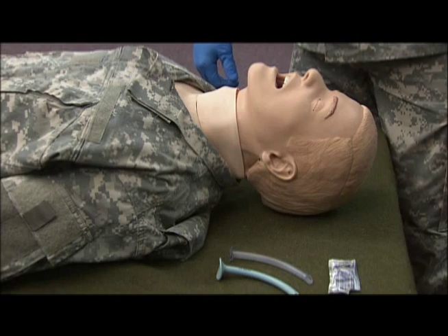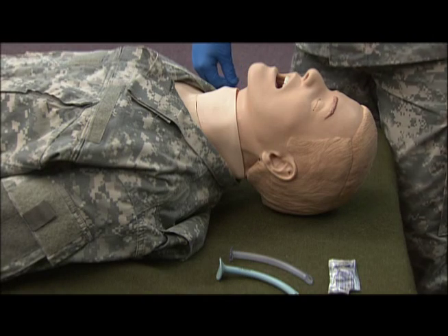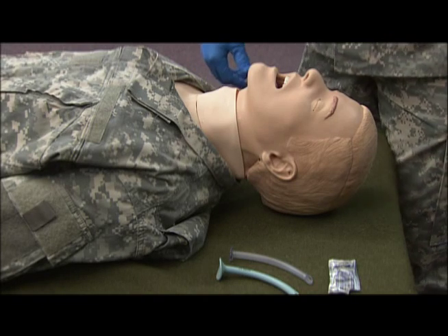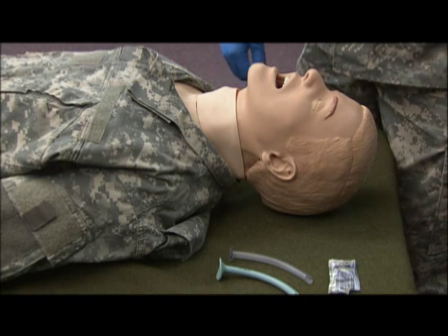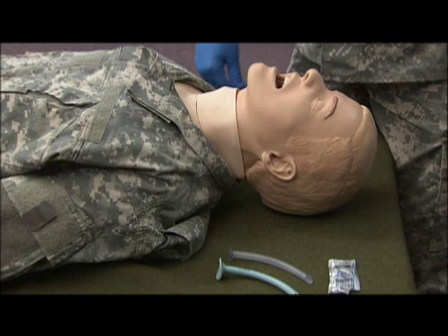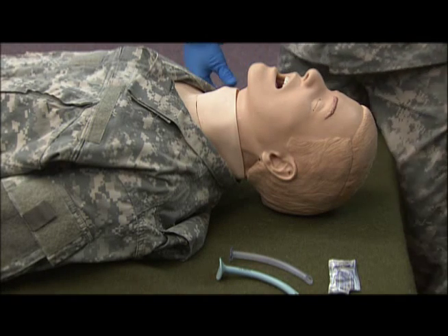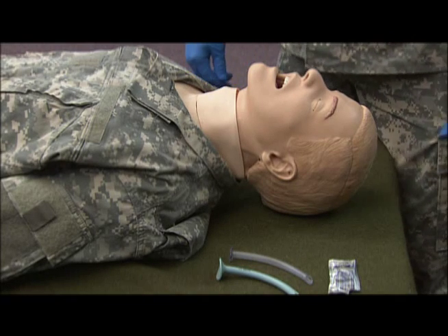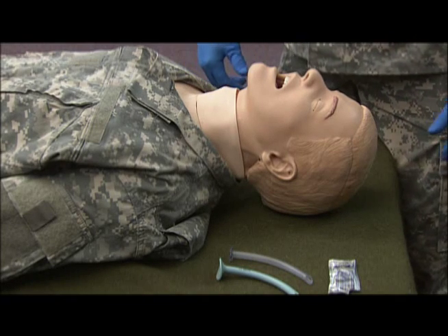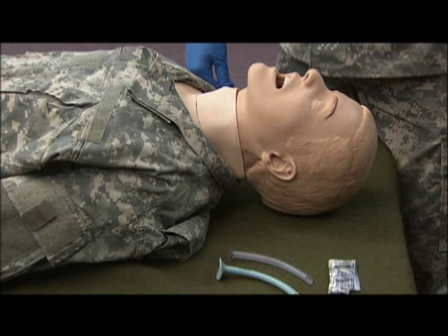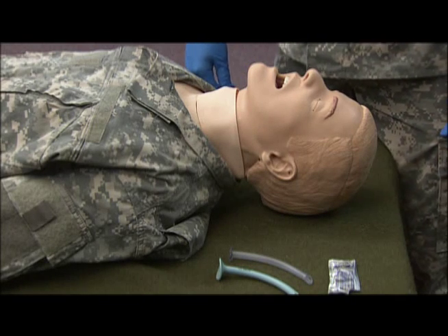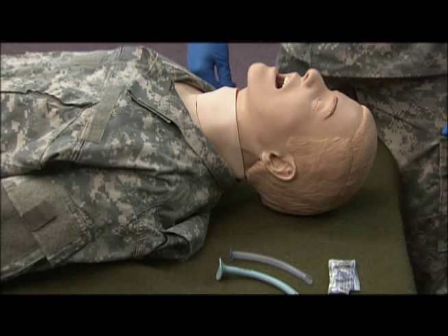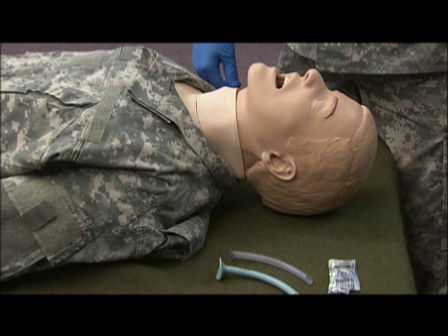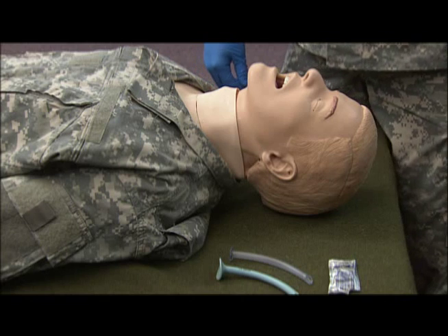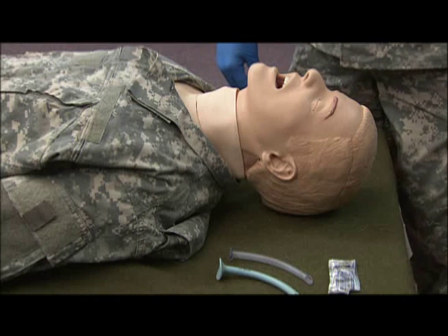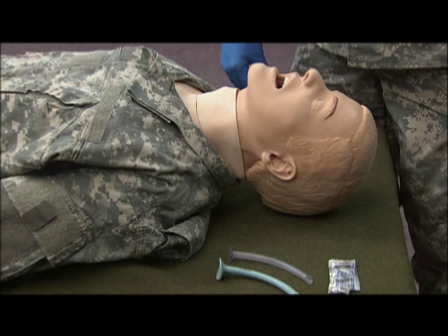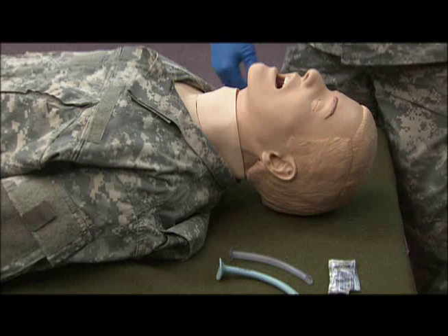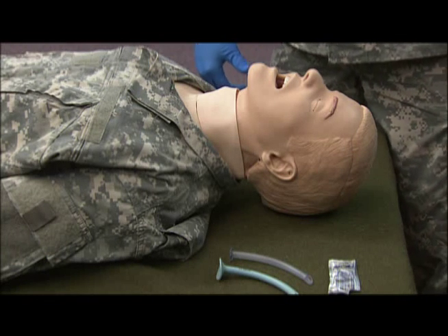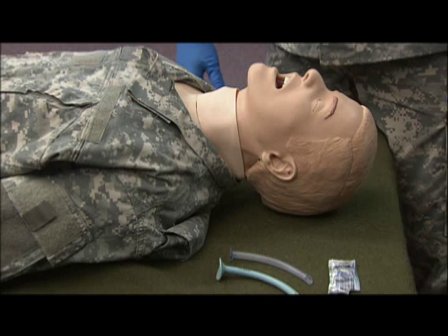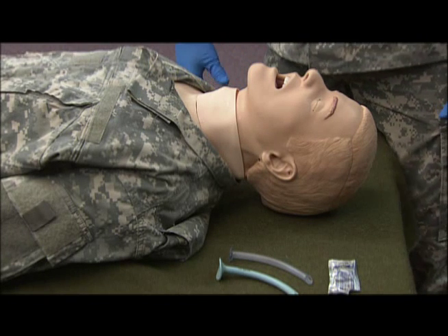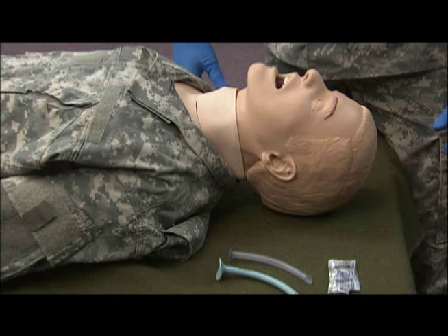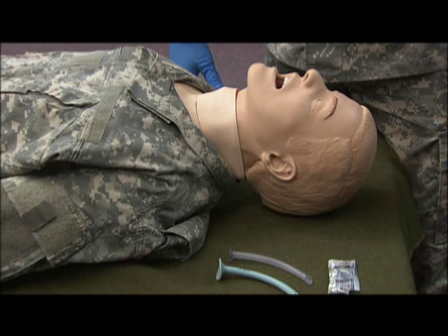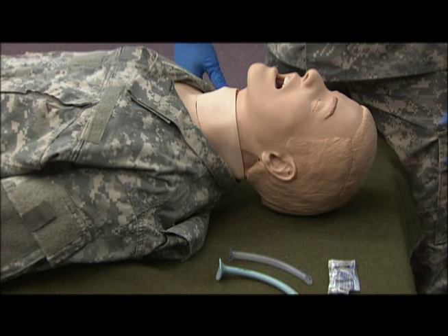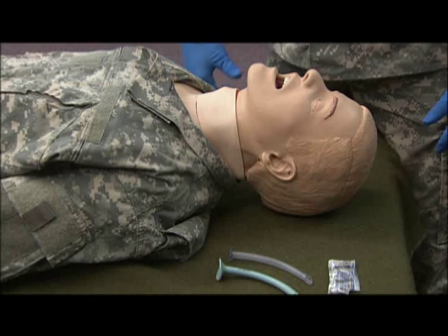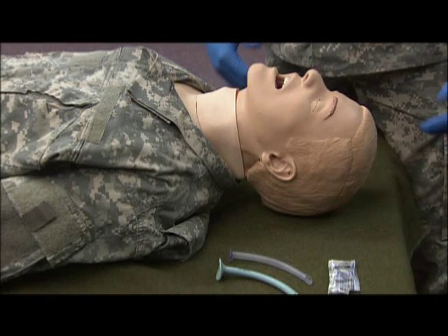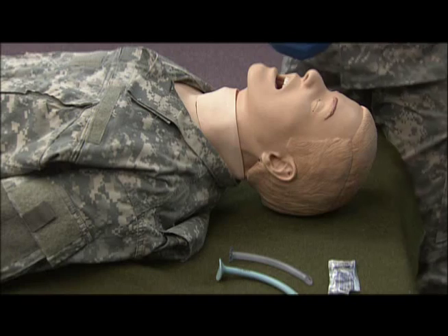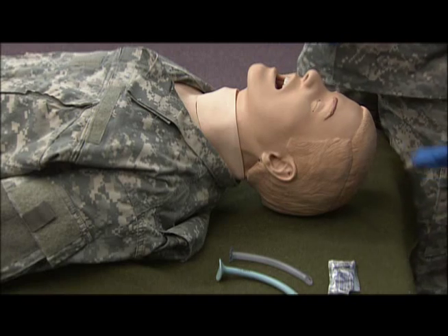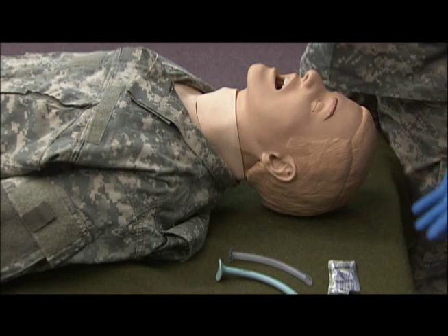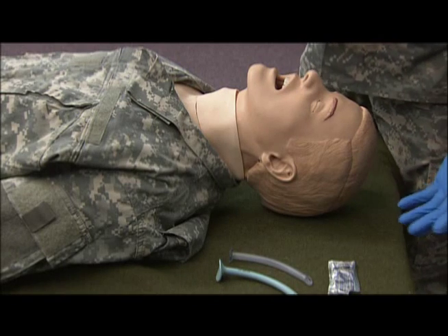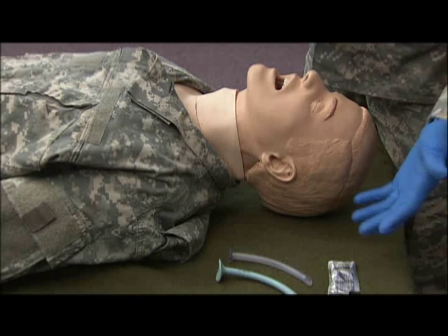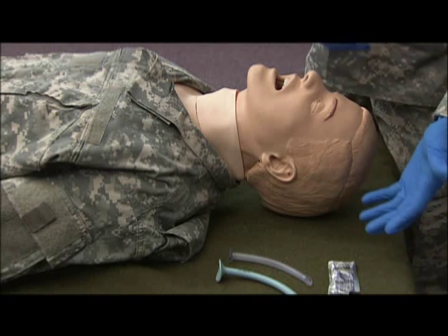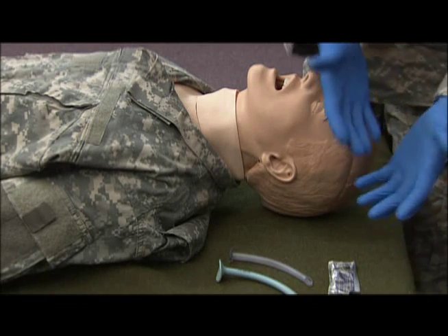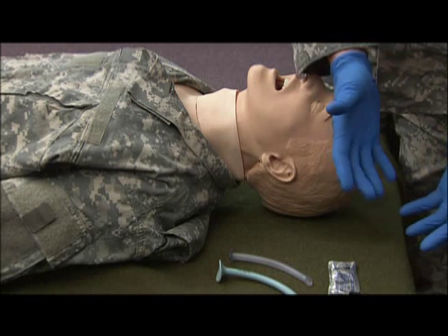Today we're going to demonstrate the proper procedure on how to insert the nasopharyngeal airway. The first step is to make sure you have your proper BSI precautions, to include your gloves.